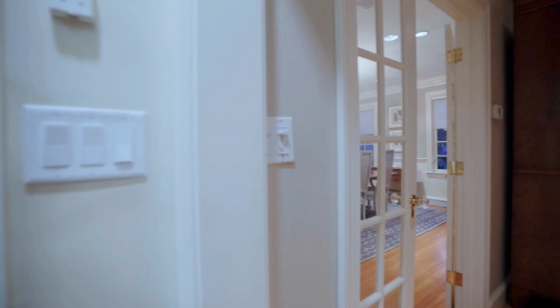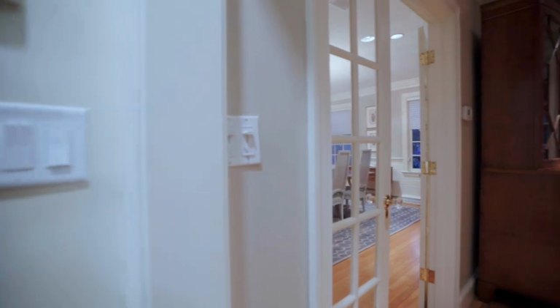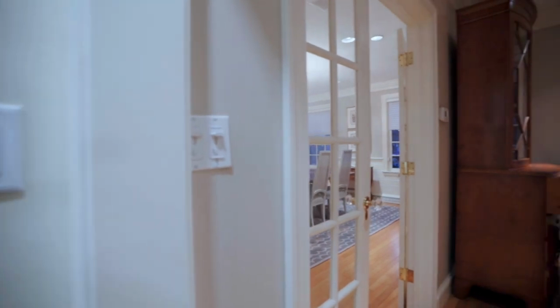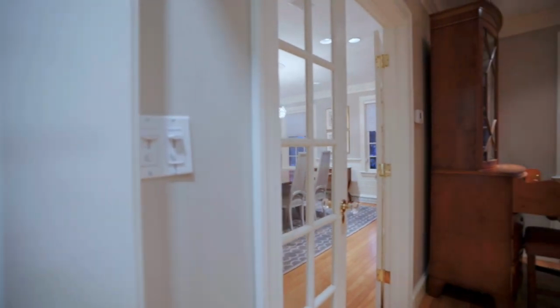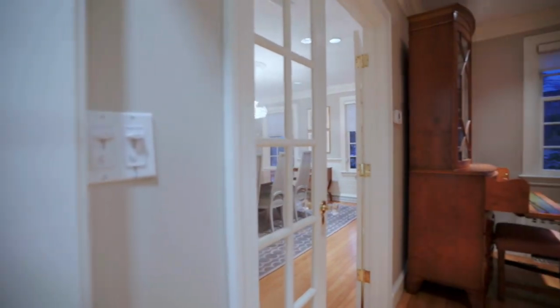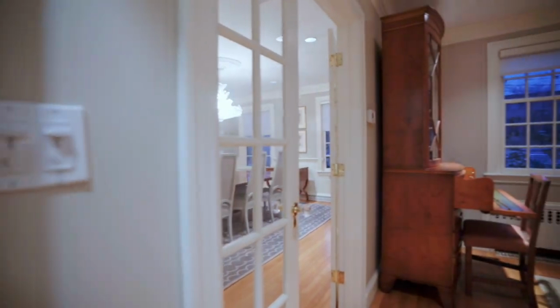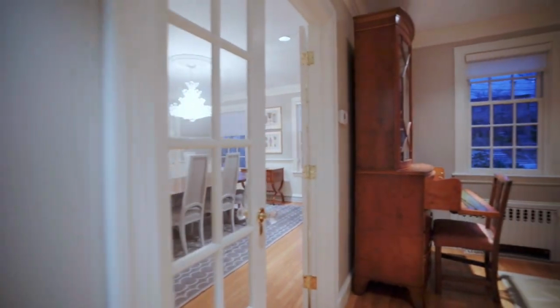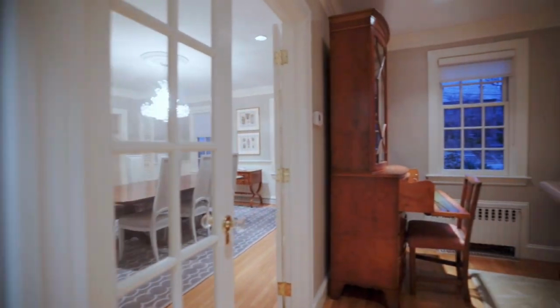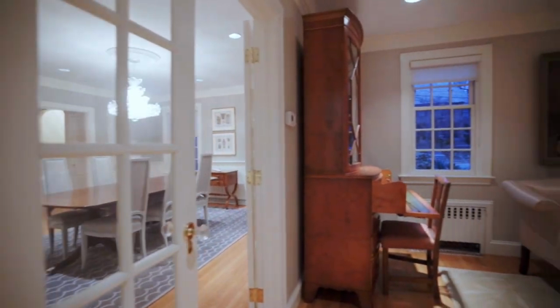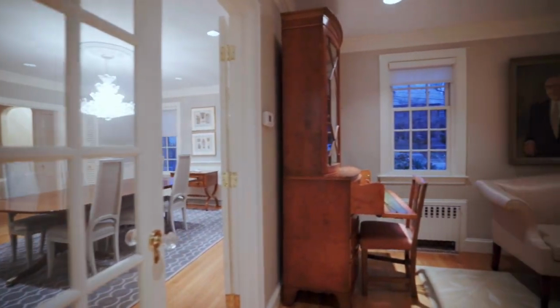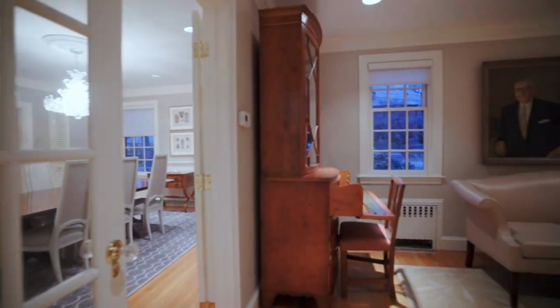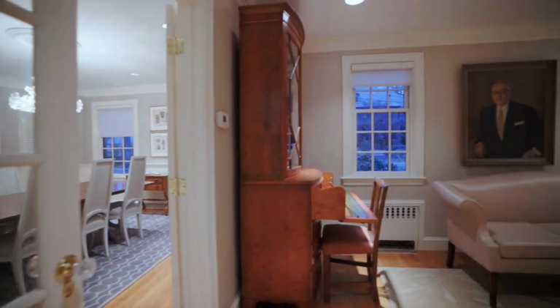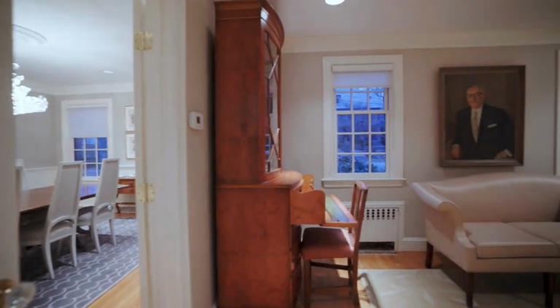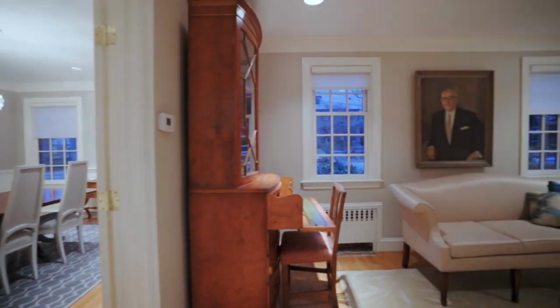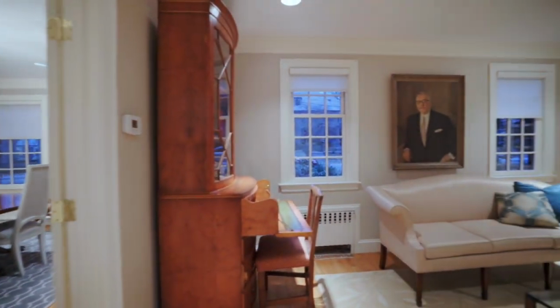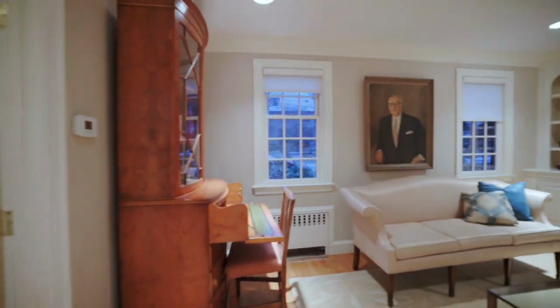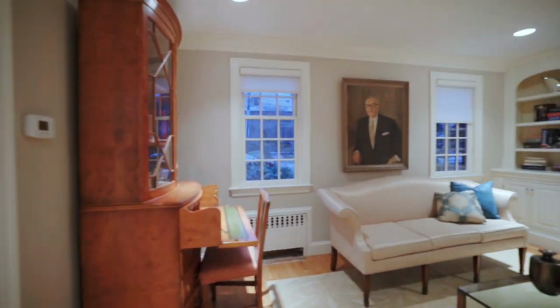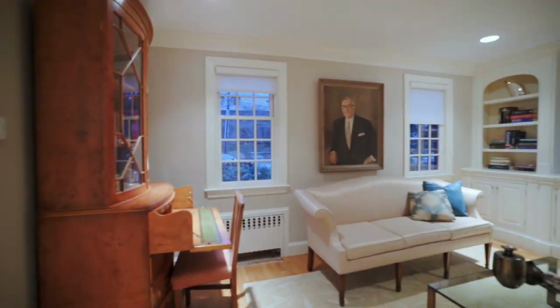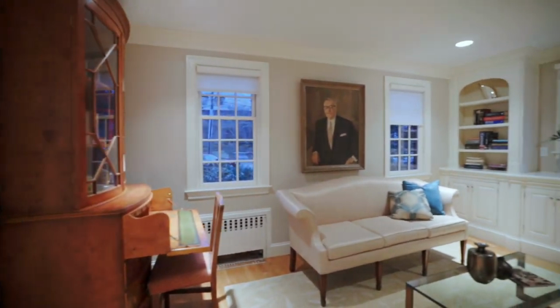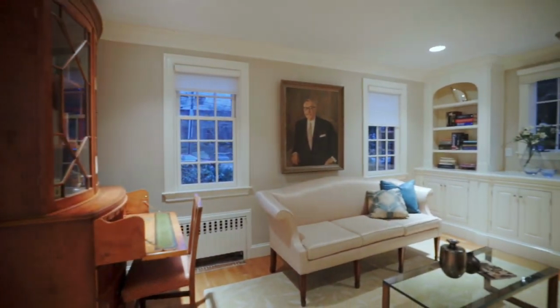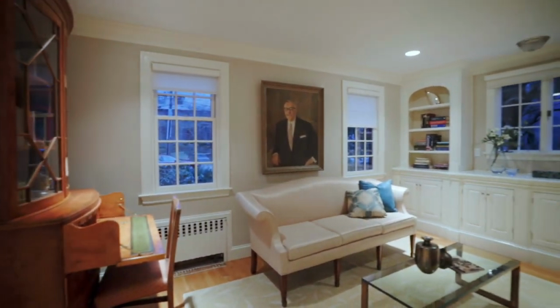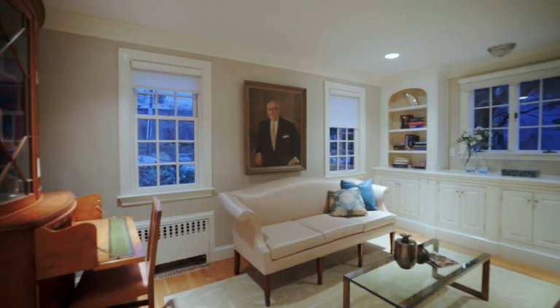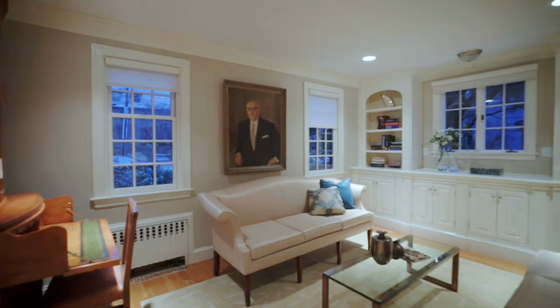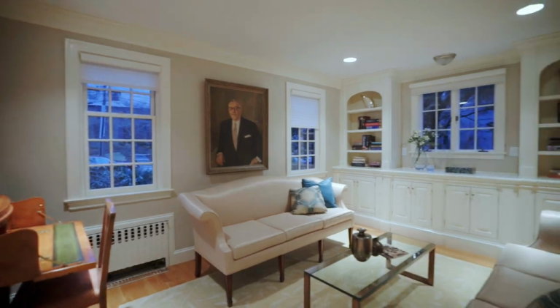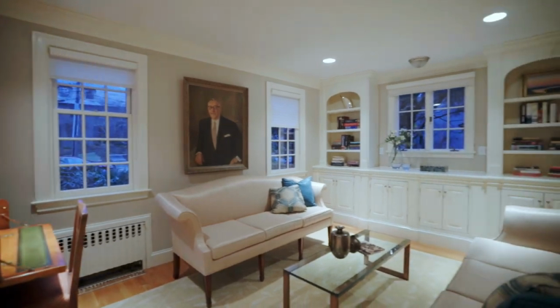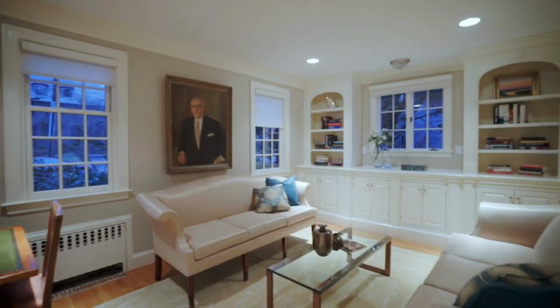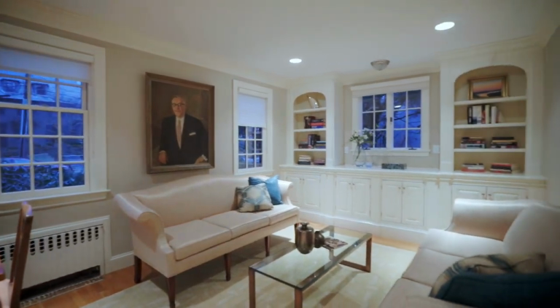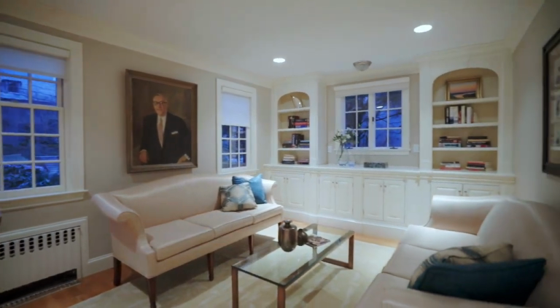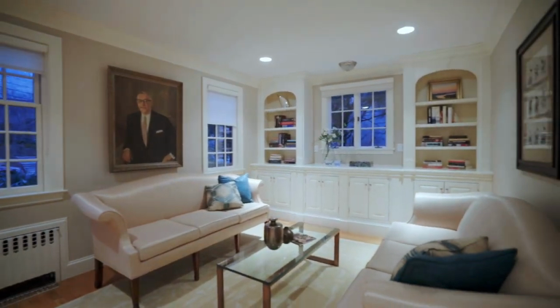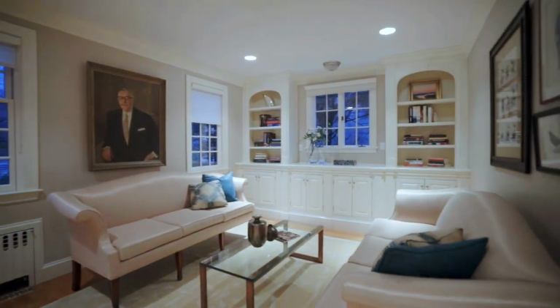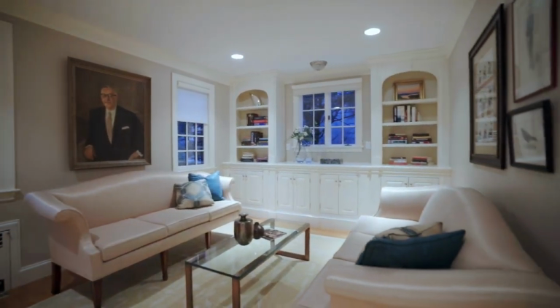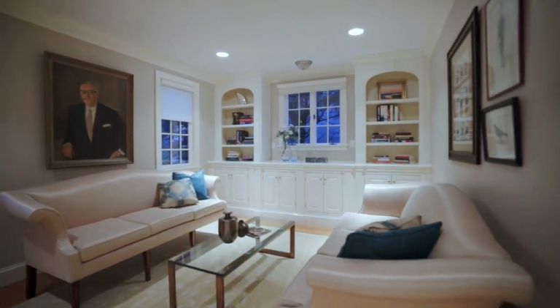A tranquil library can be found just off the elegant formal dining room, and it's the perfect spot to entertain family and friends.